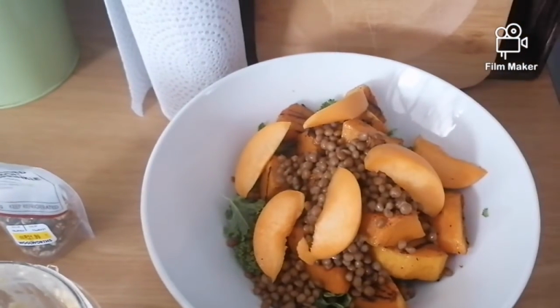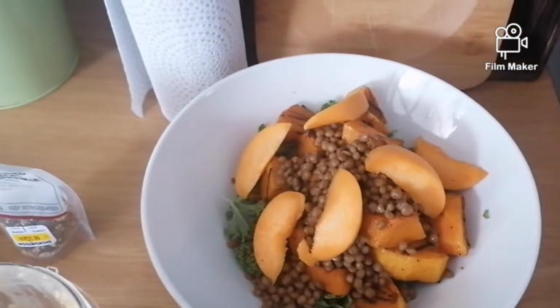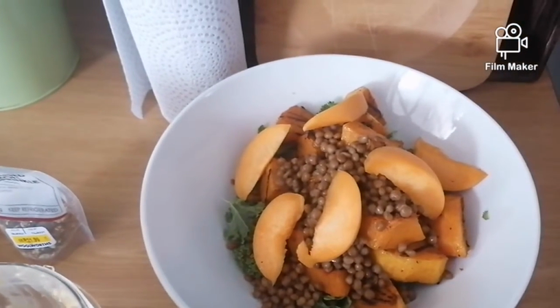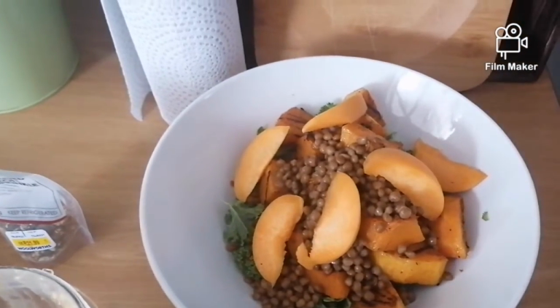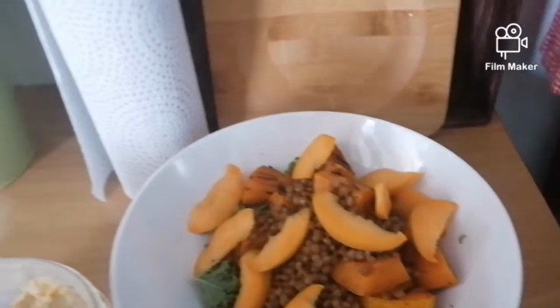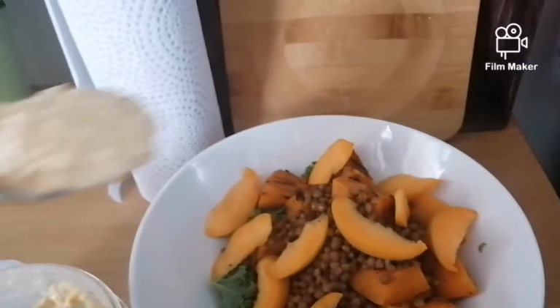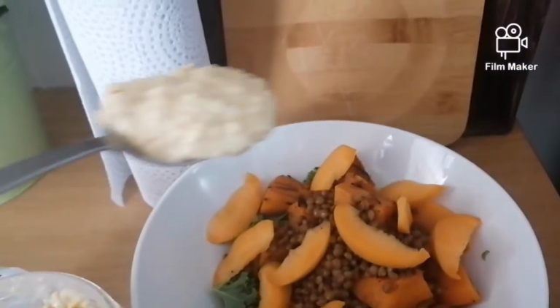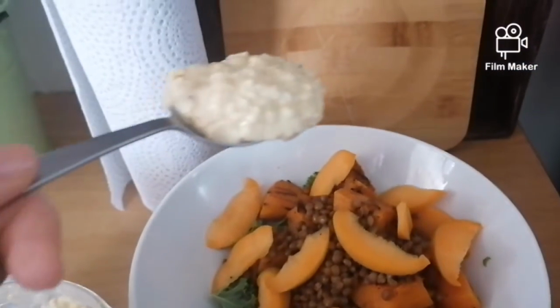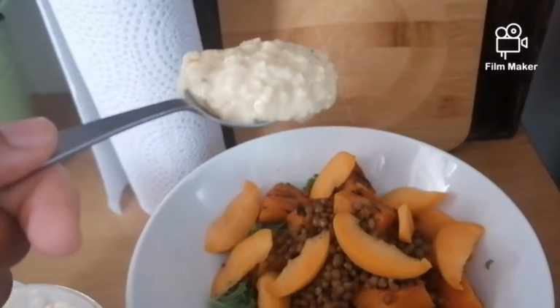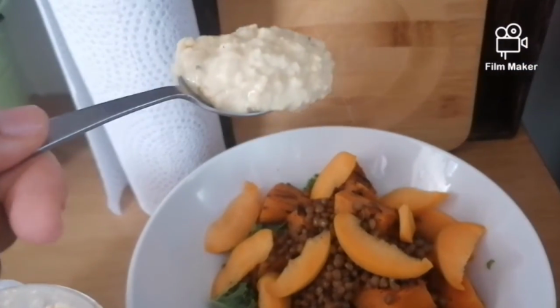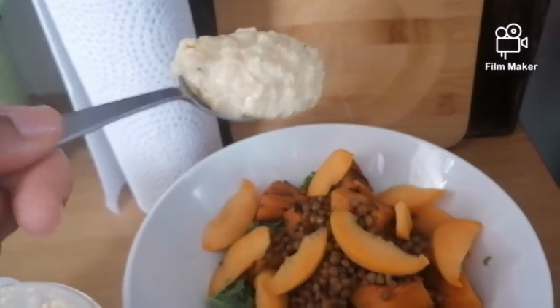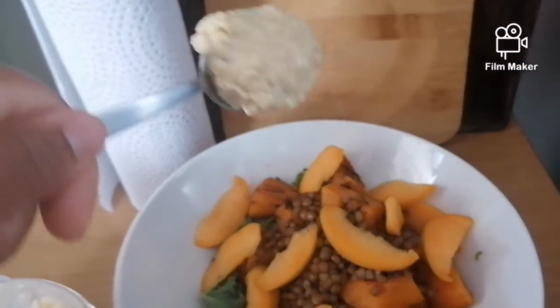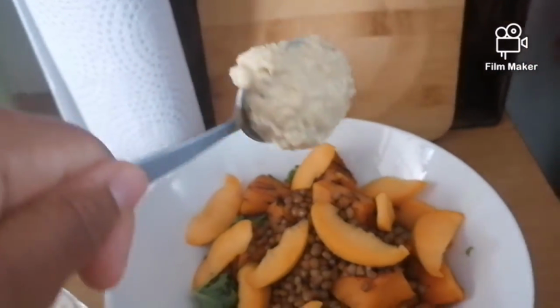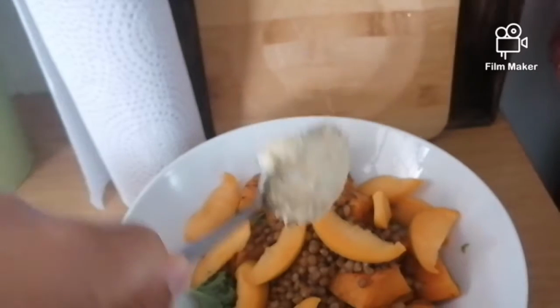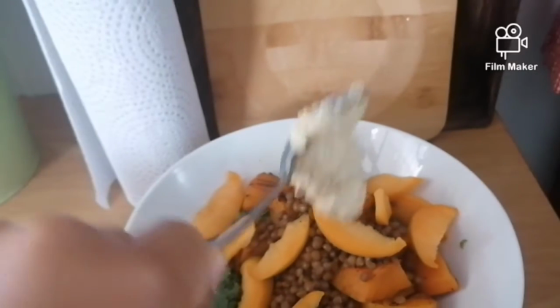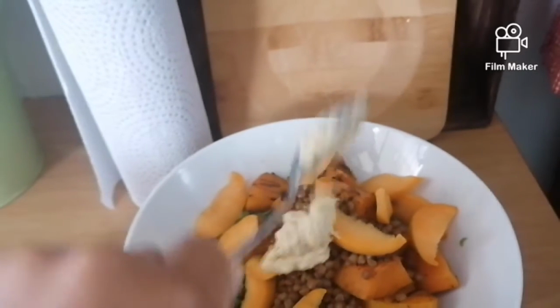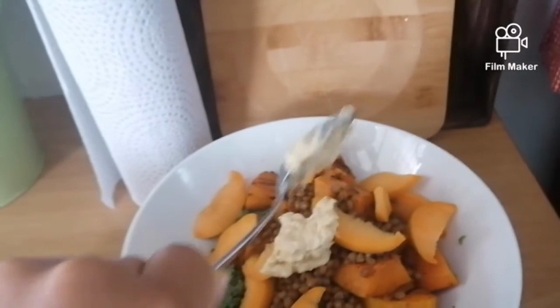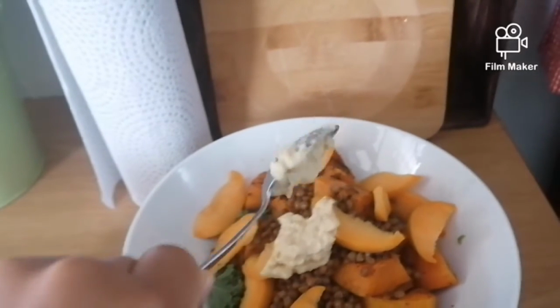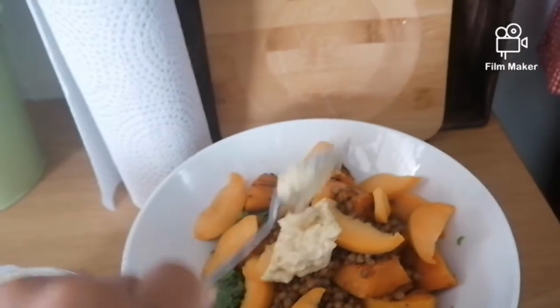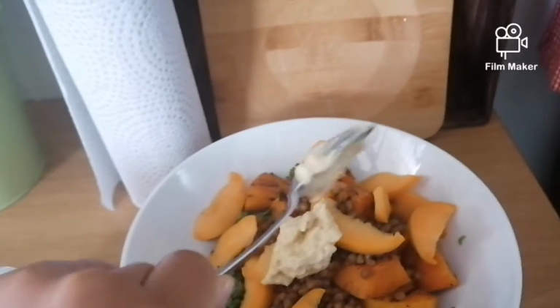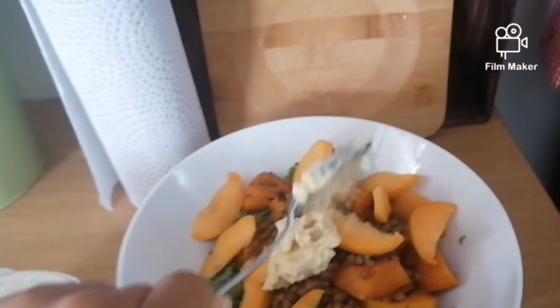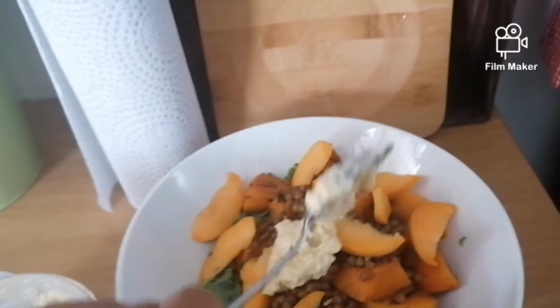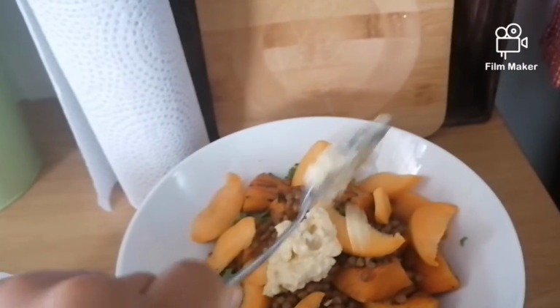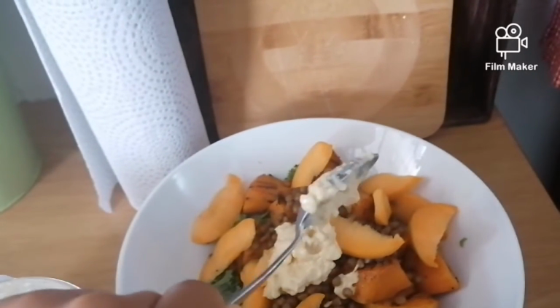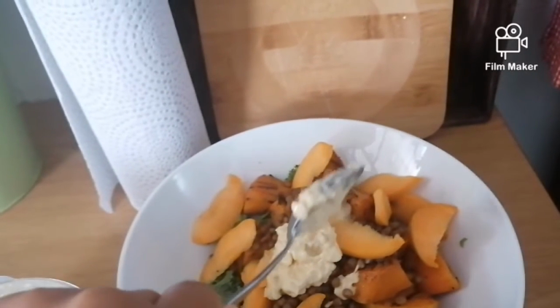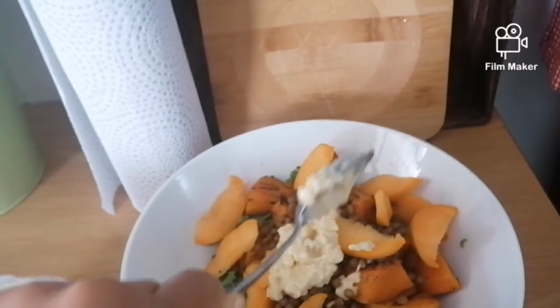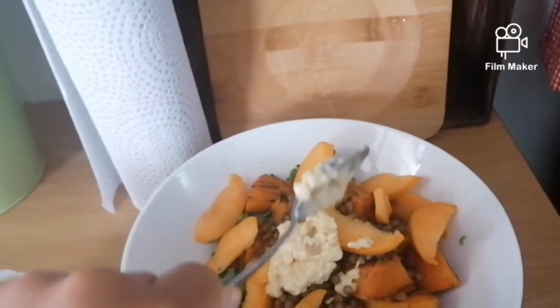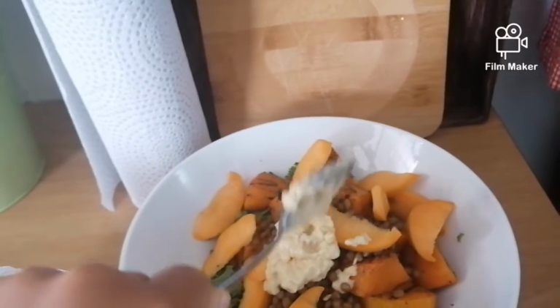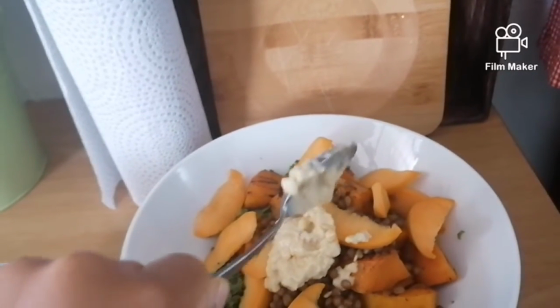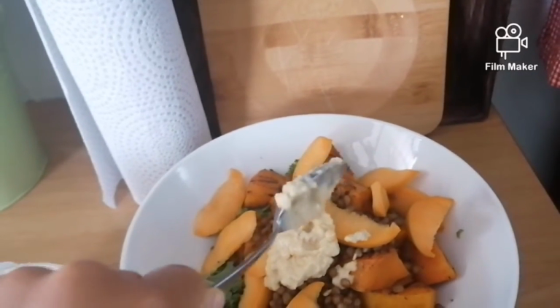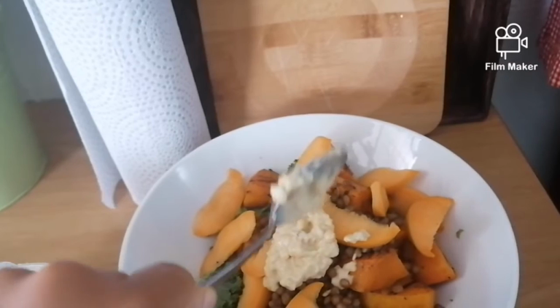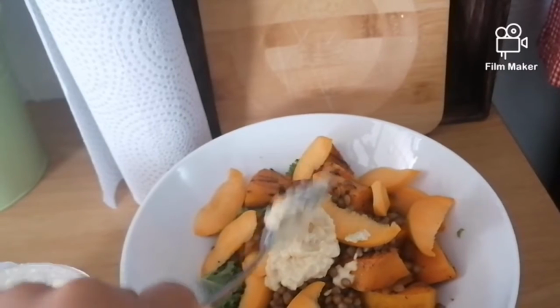Next we're going to add in dollops of our delicious homemade hummus. I'll definitely show the recipe for this hummus in a later video.